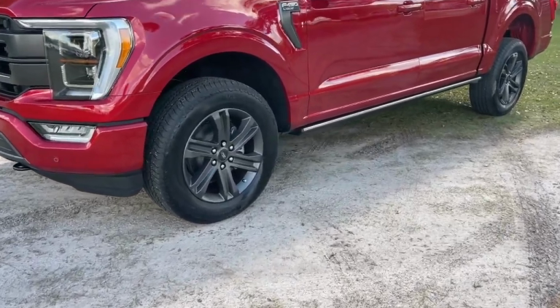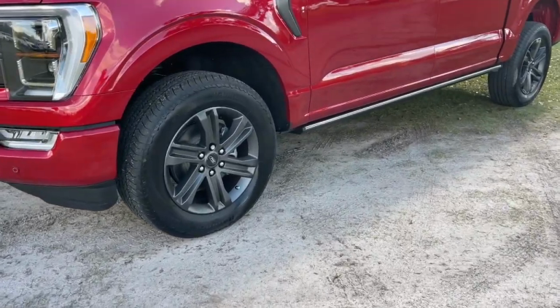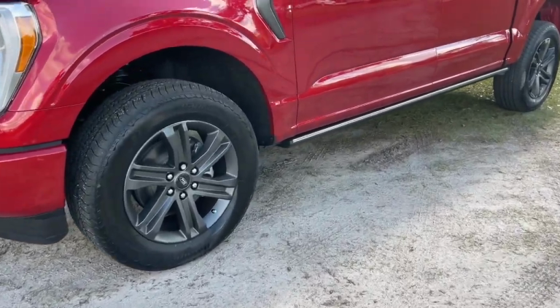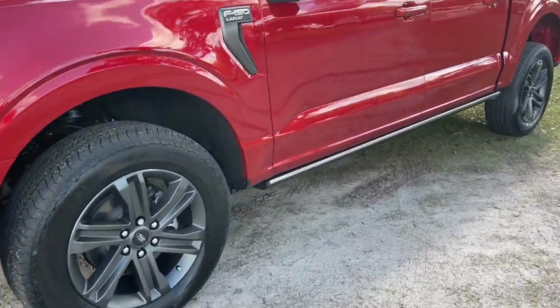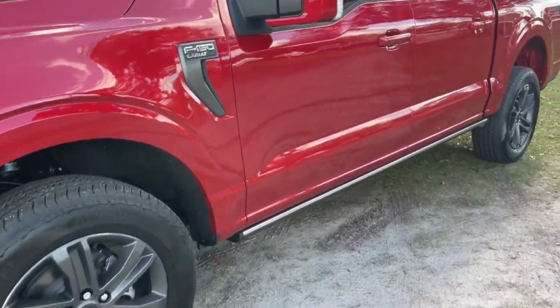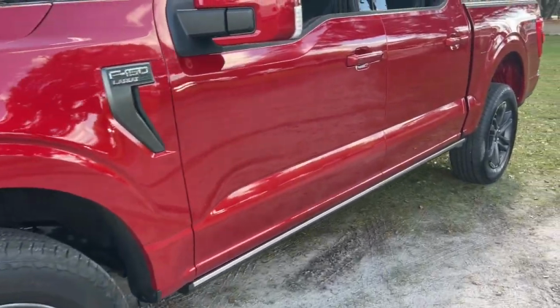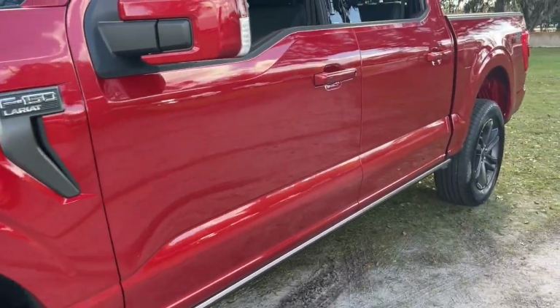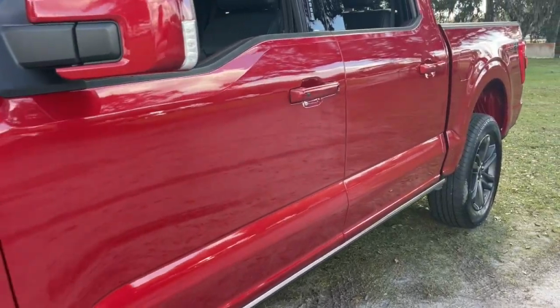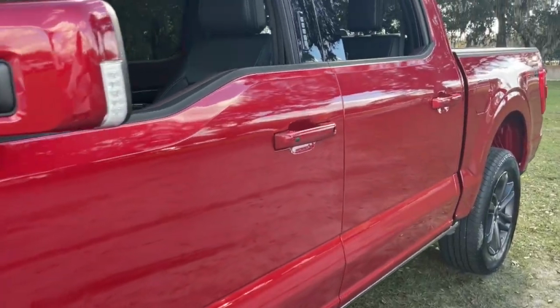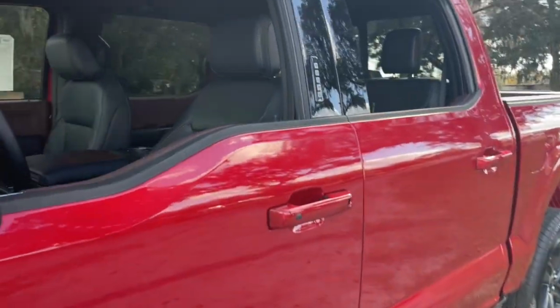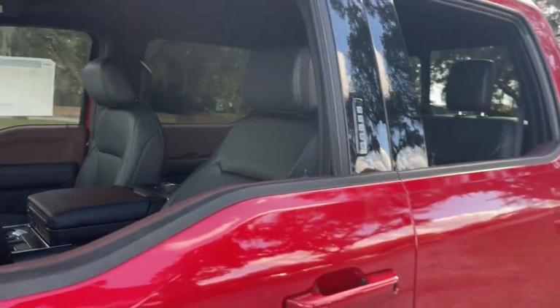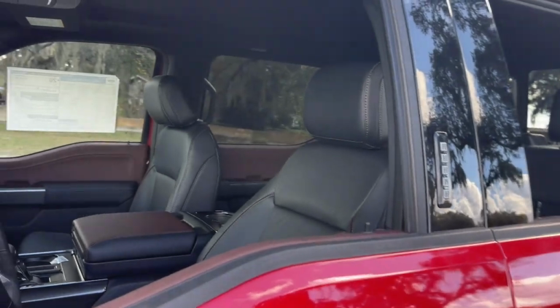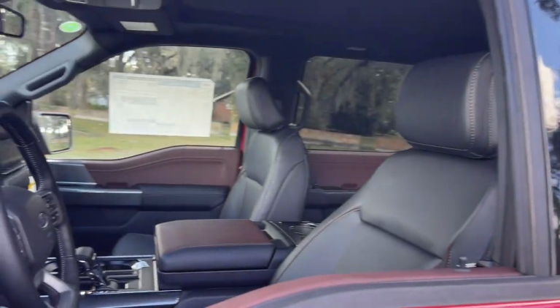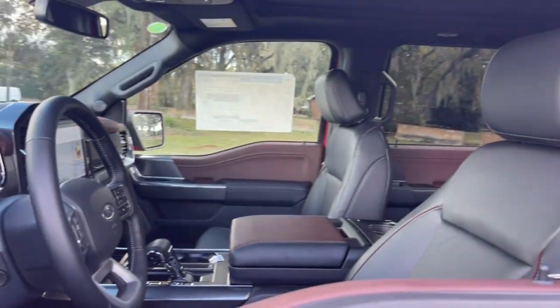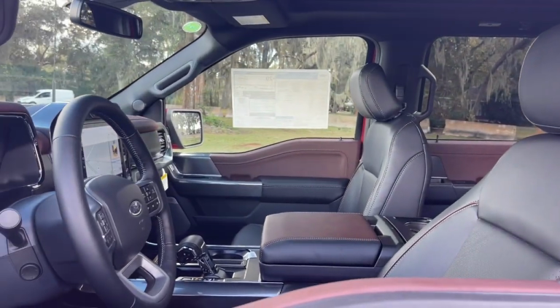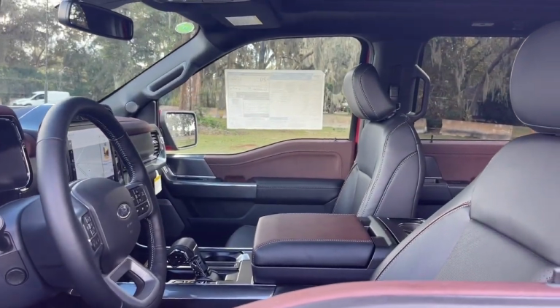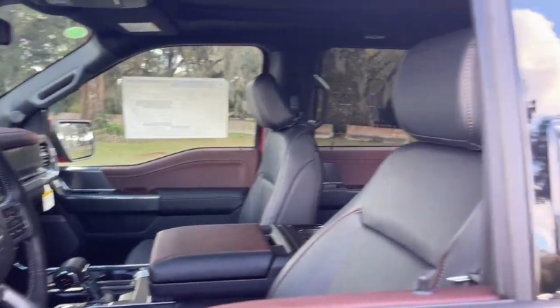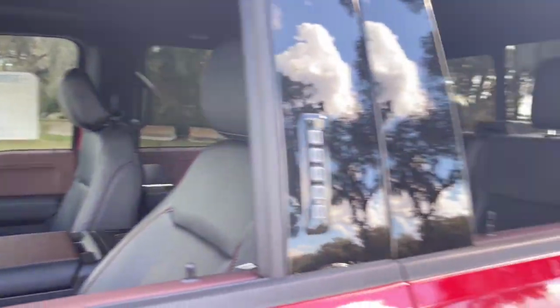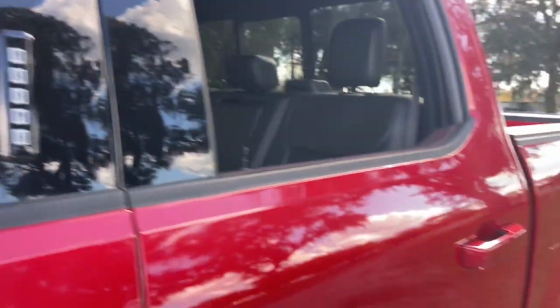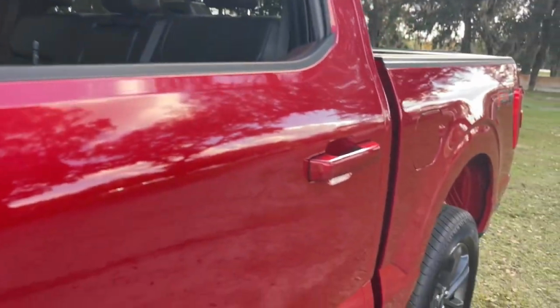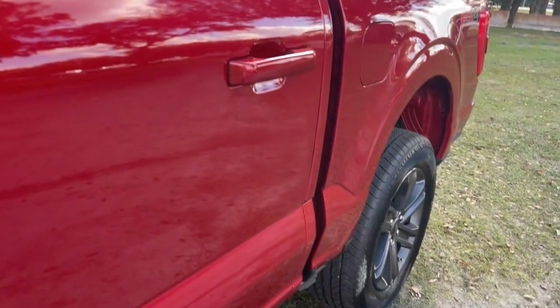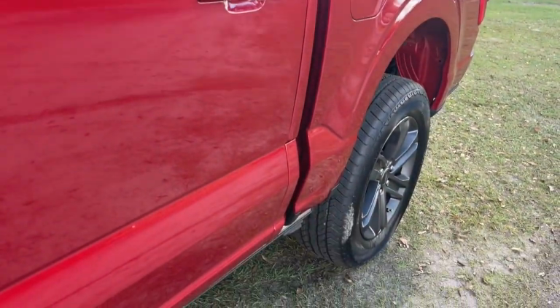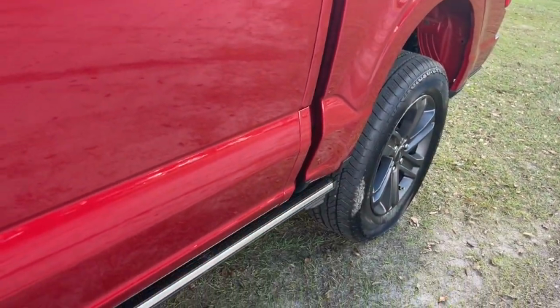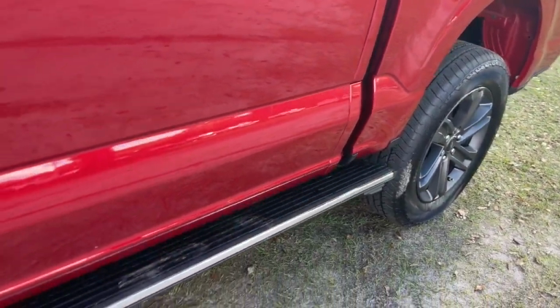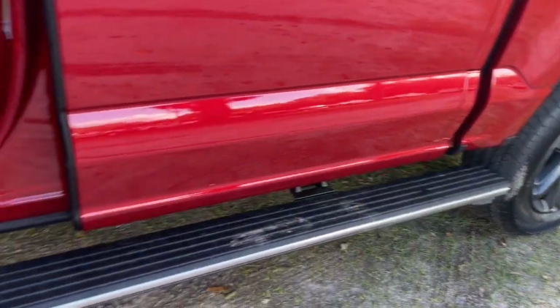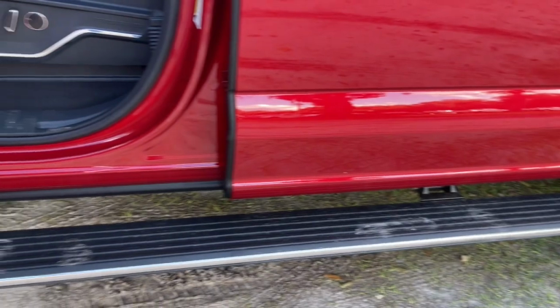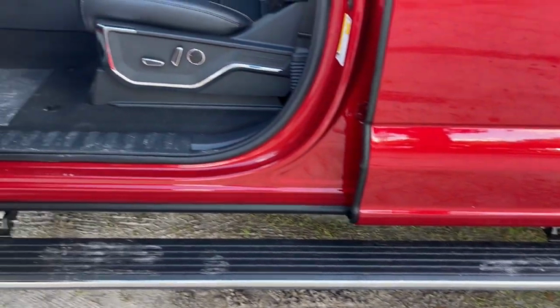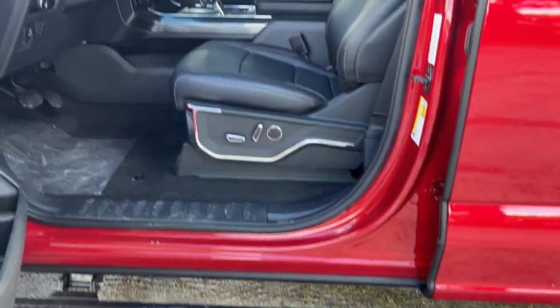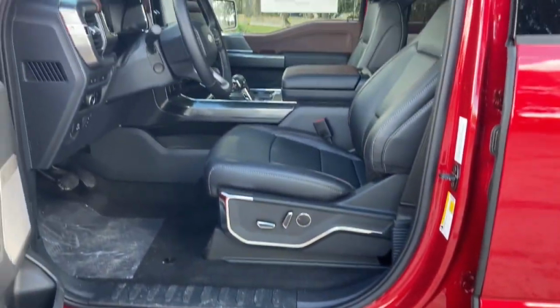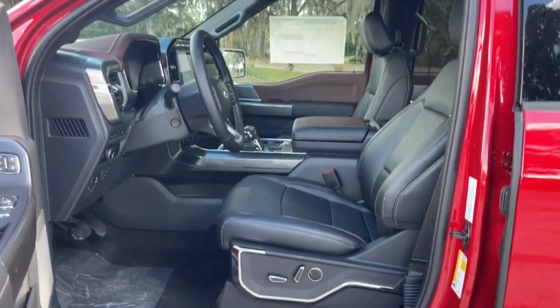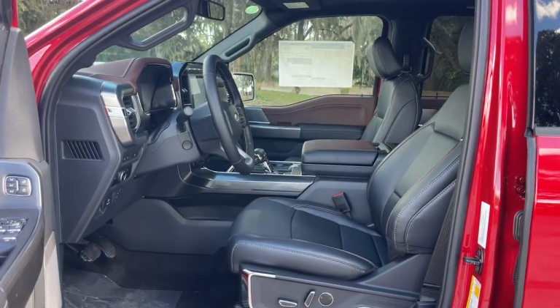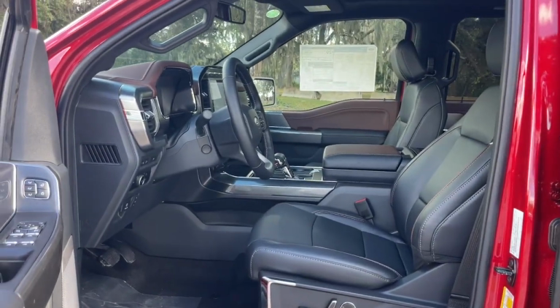Military-grade aluminum alloy and high-strength steel give this full-size pickup the advantage of being both light and strong, so much so that it delivers class-leading towing and payload capabilities.